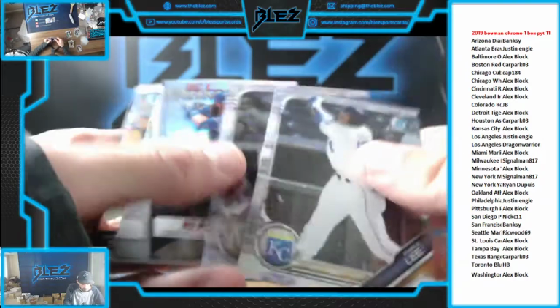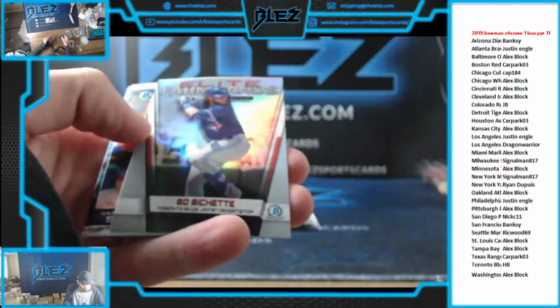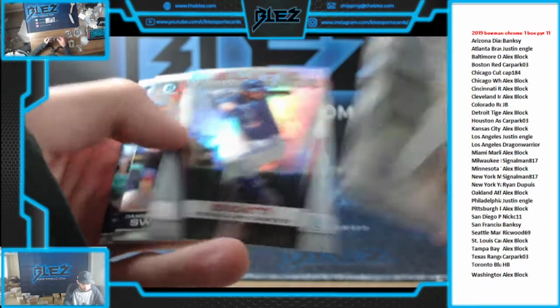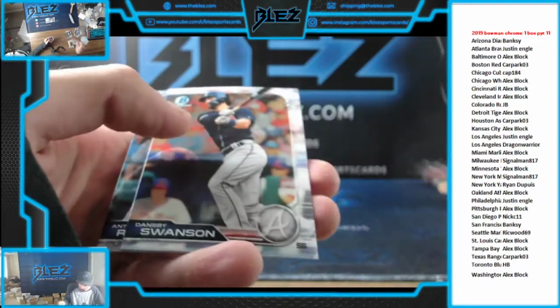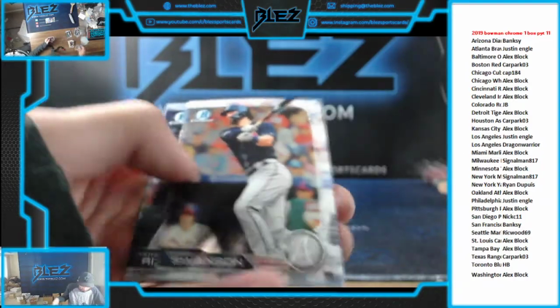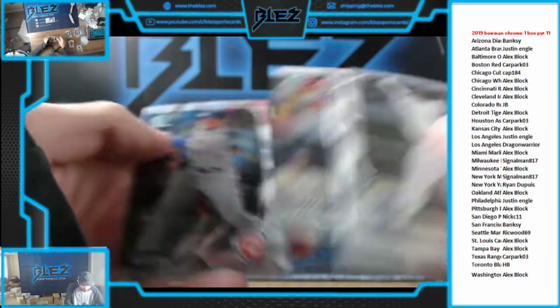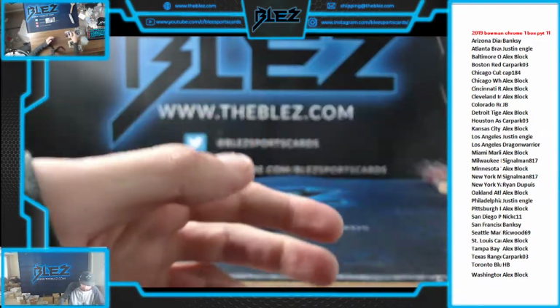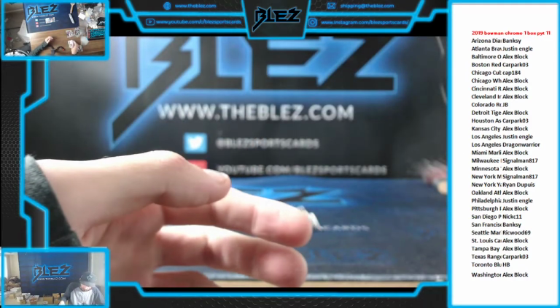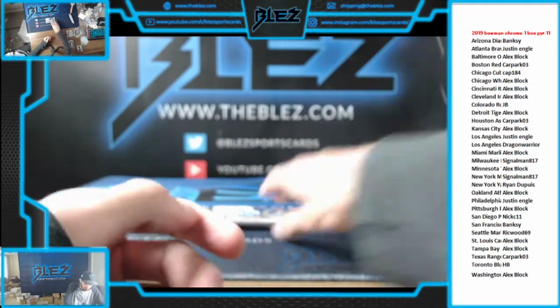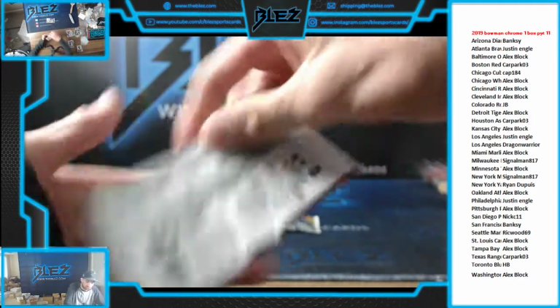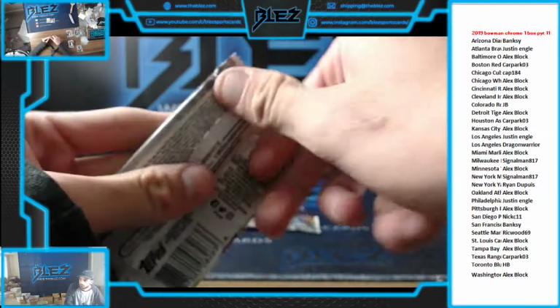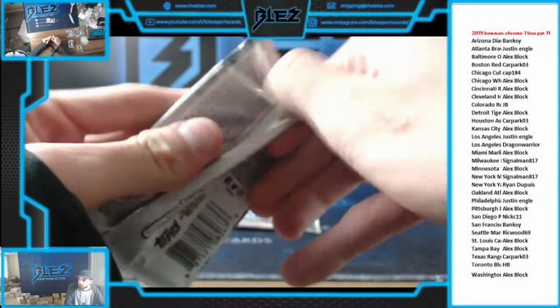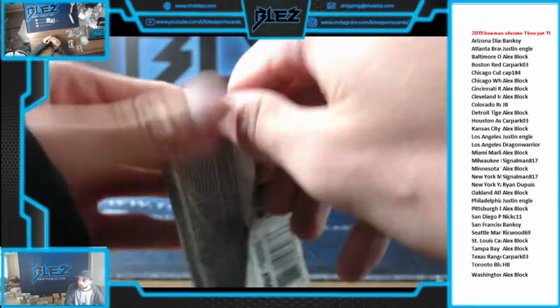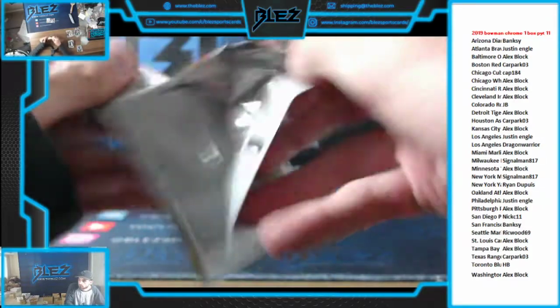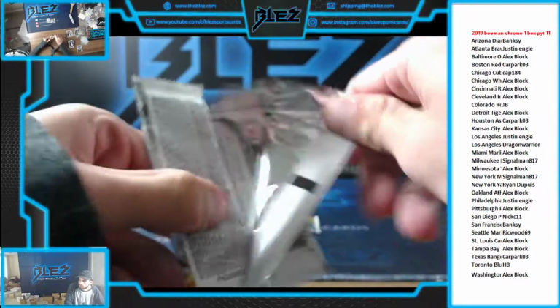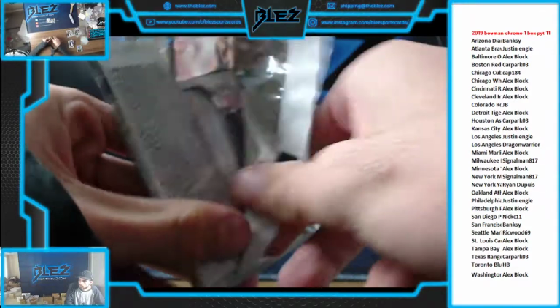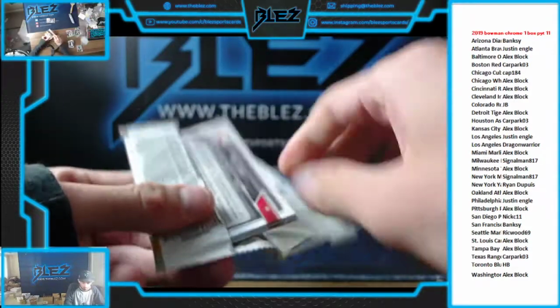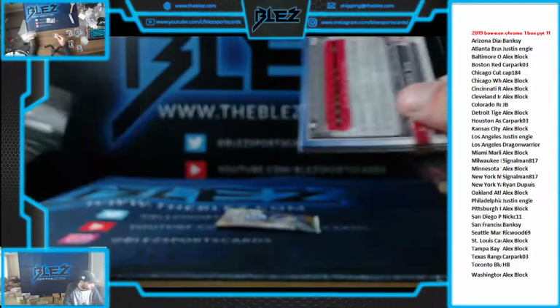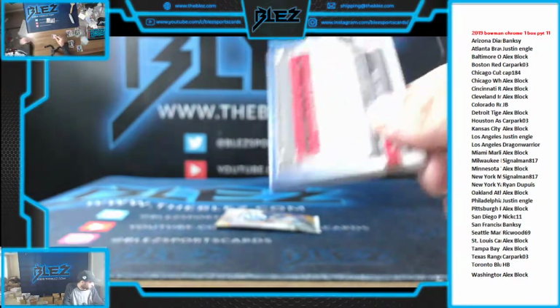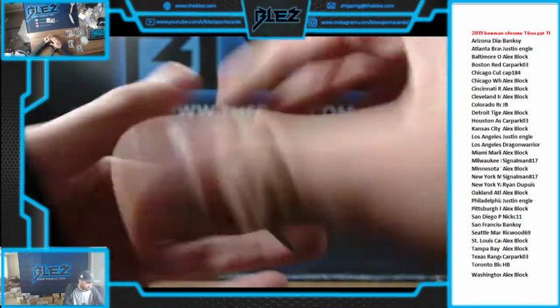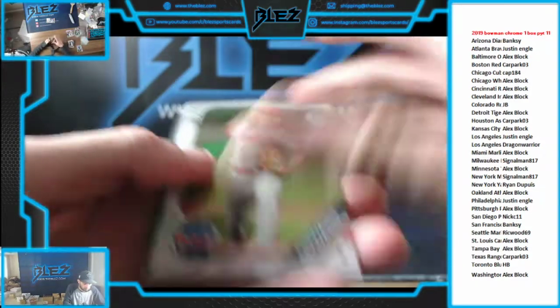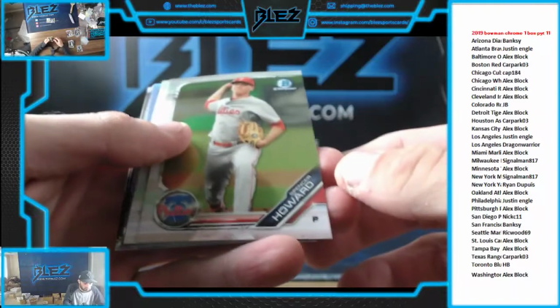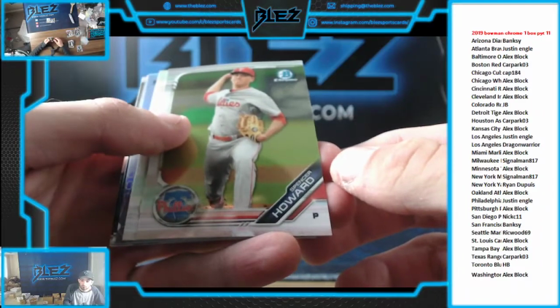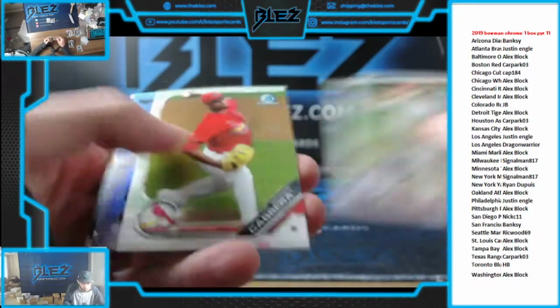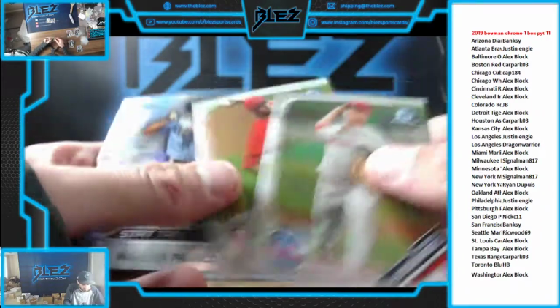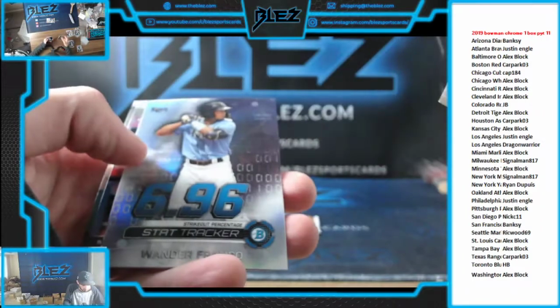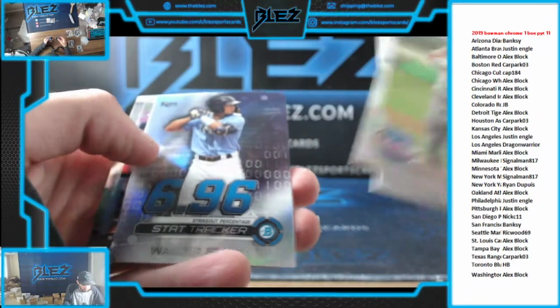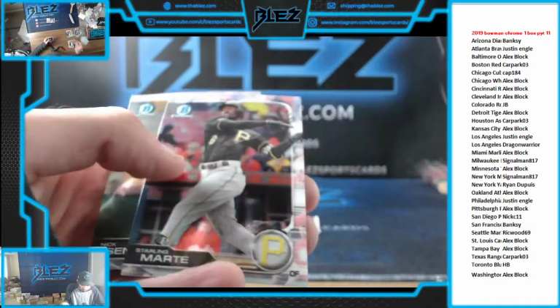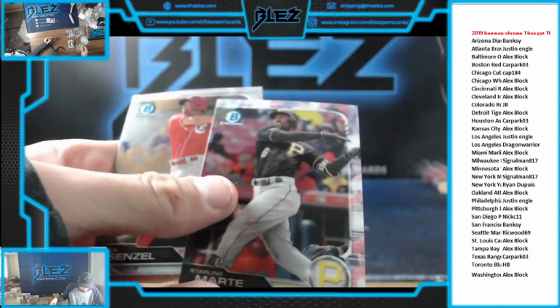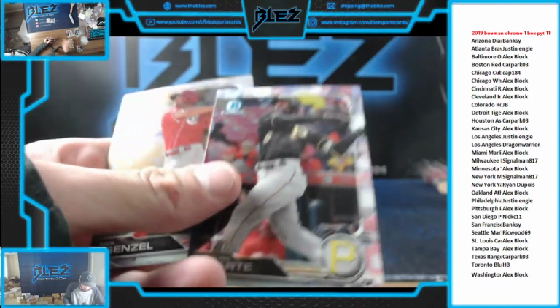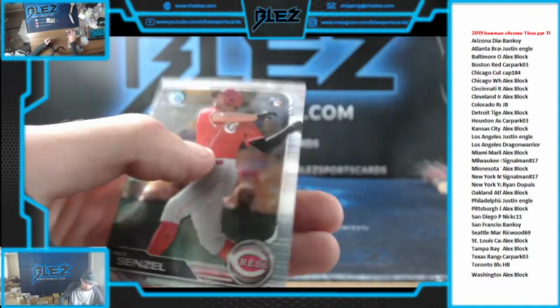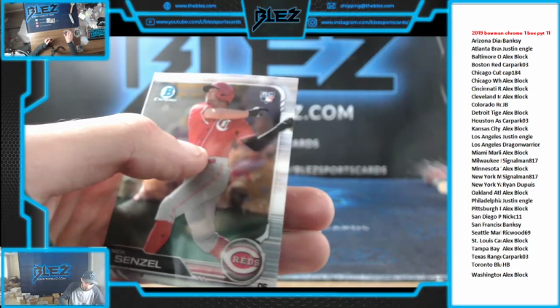Bovochet Elite Farmhands. Wander Franco. Senzel rookie.